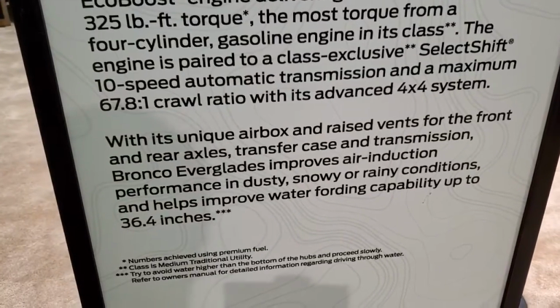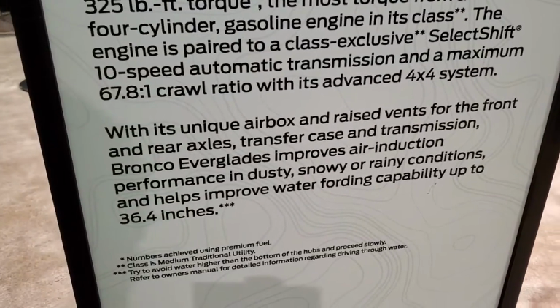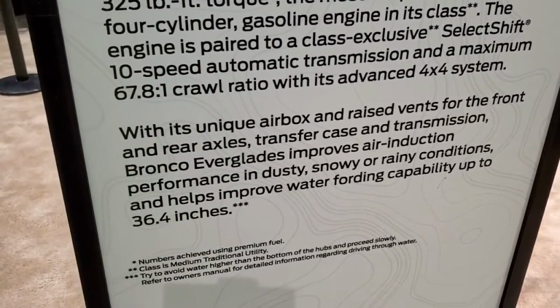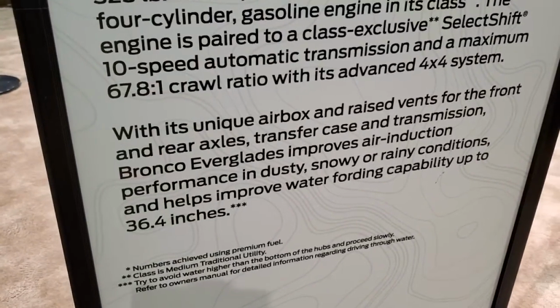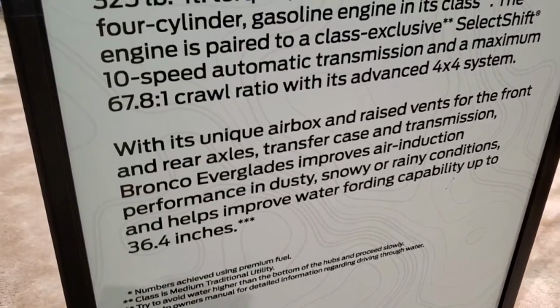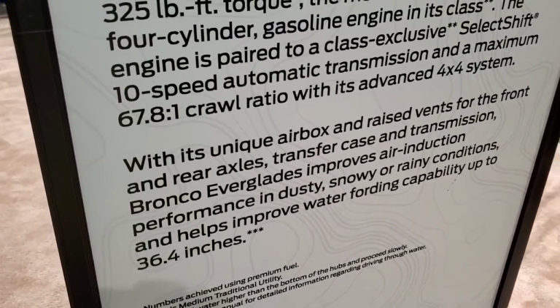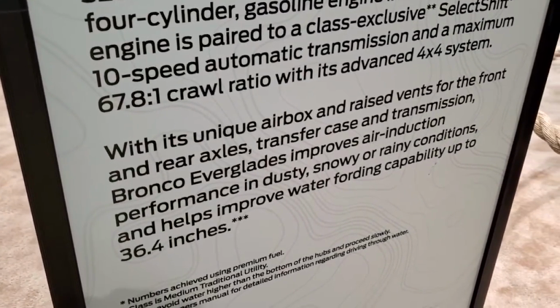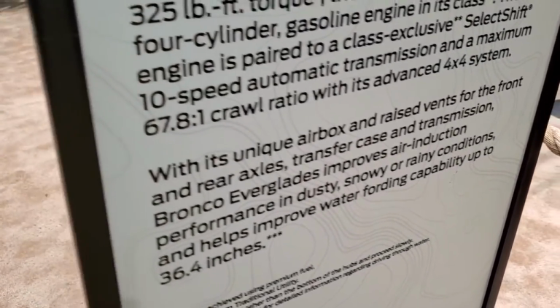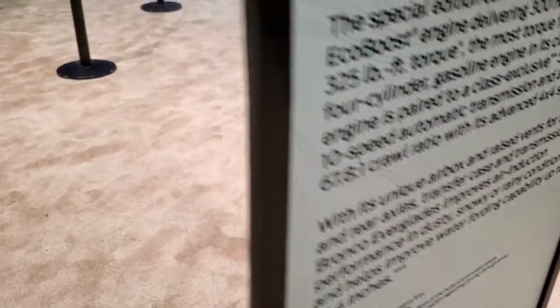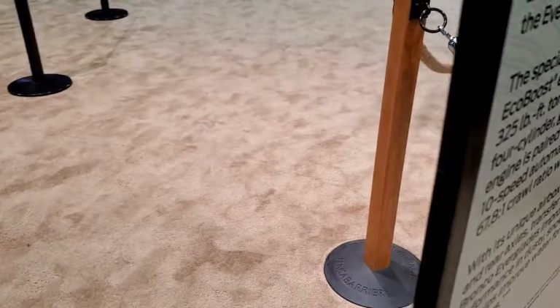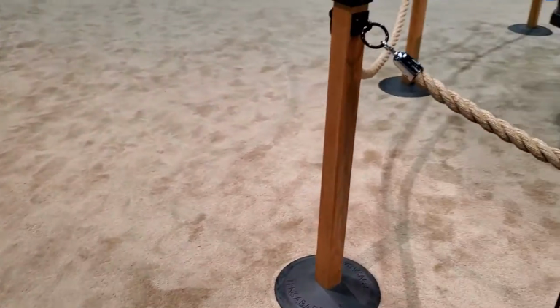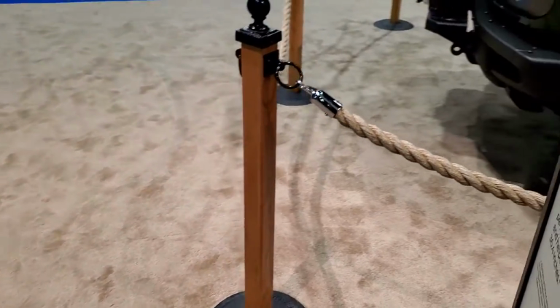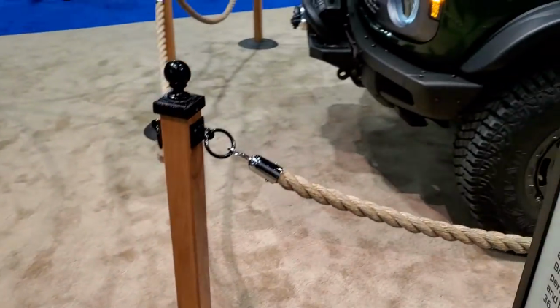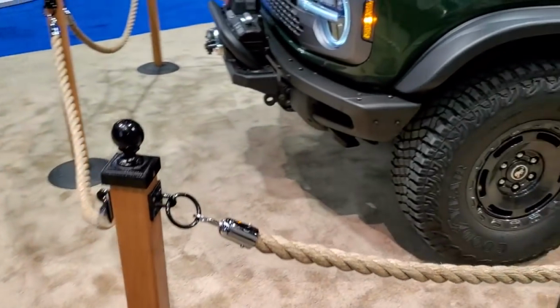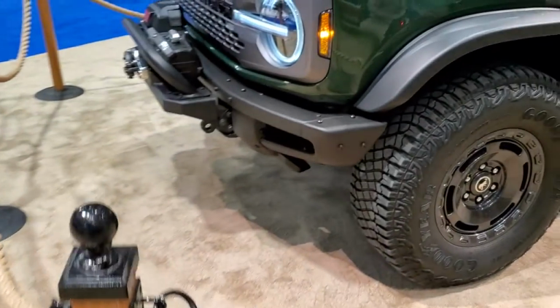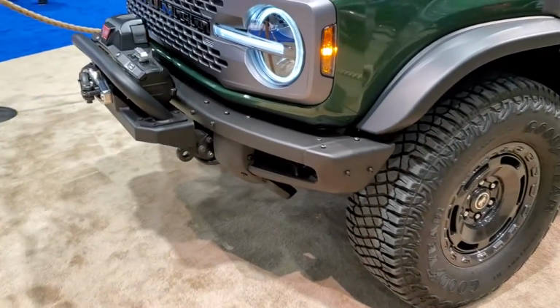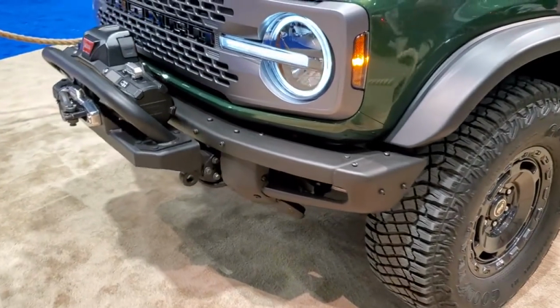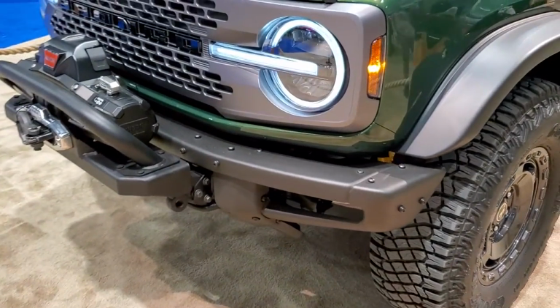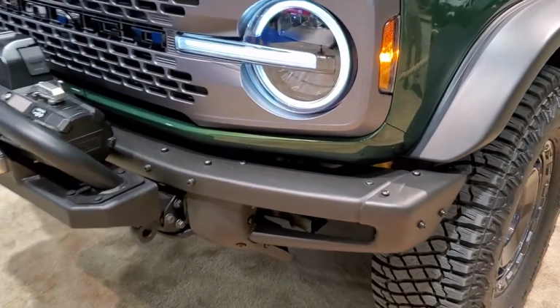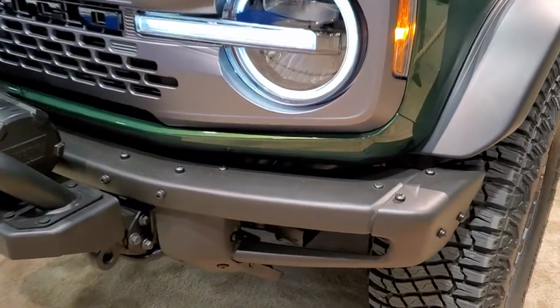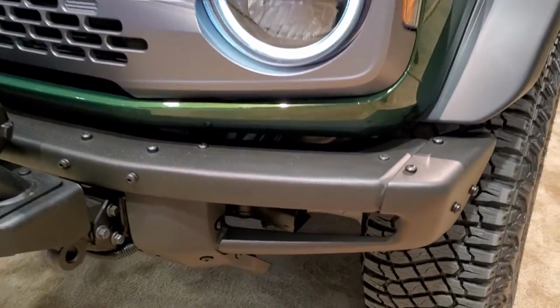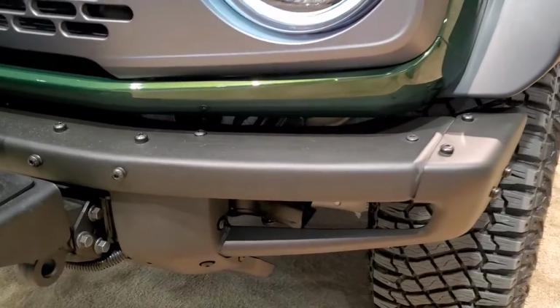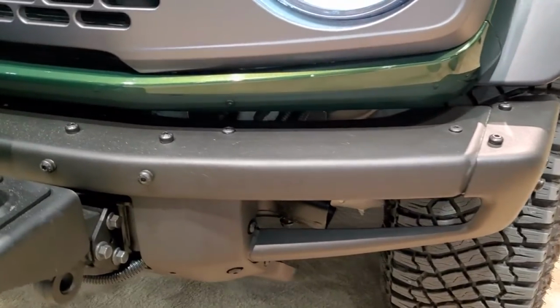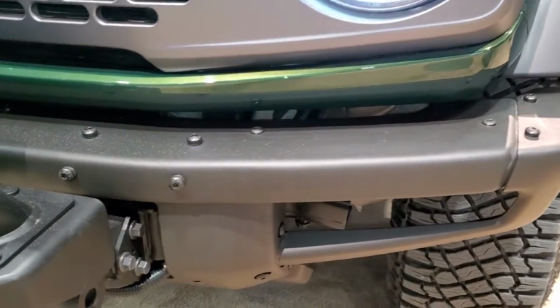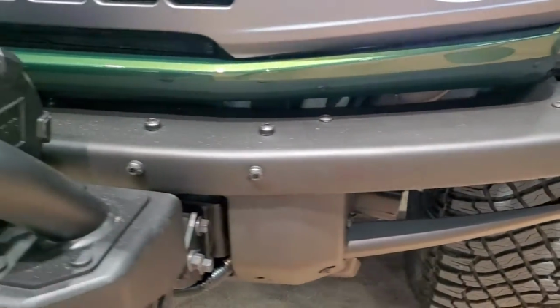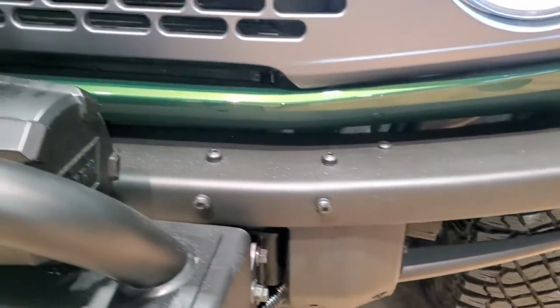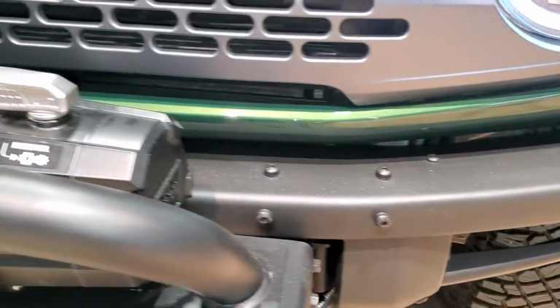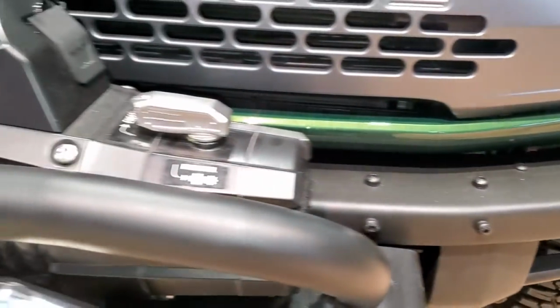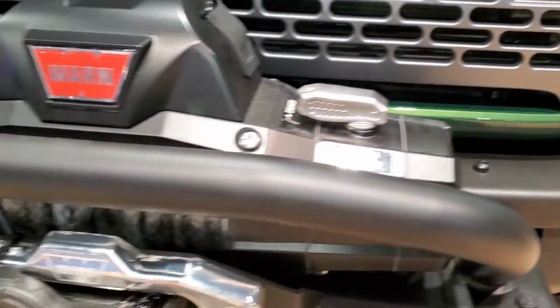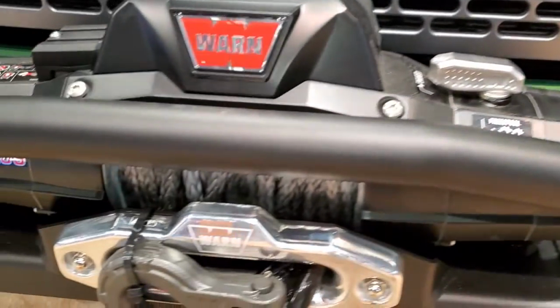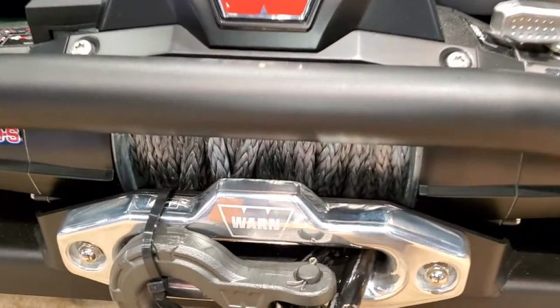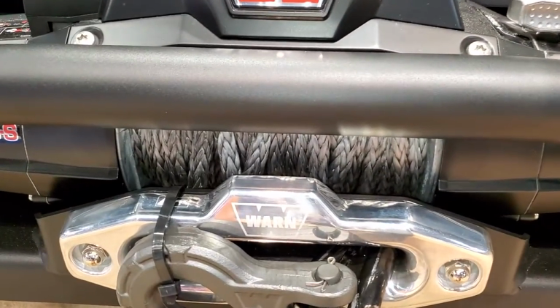It has a capability of water fording 36.4 inches of water. Just a couple things to note: it has the Ford Performance steel bumper on the front, and a Warn 10,000-pound winch with synthetic rope.